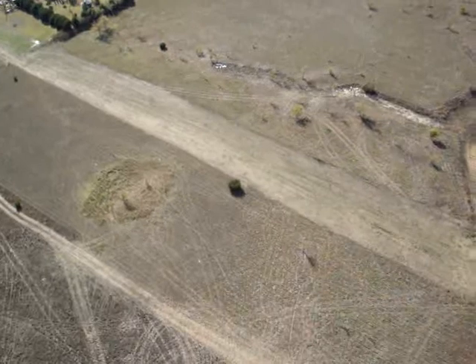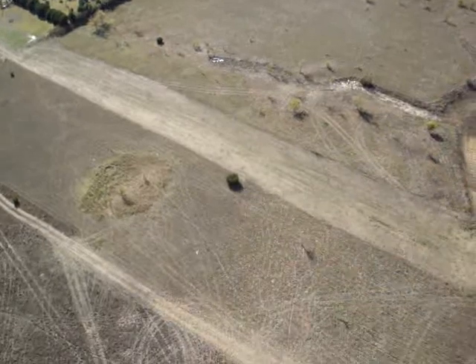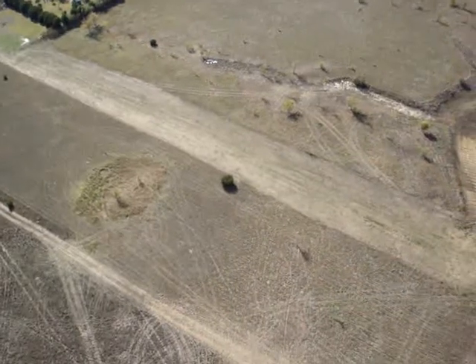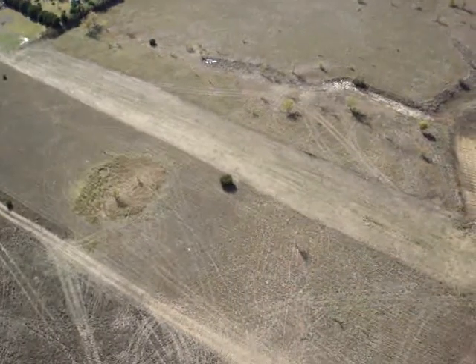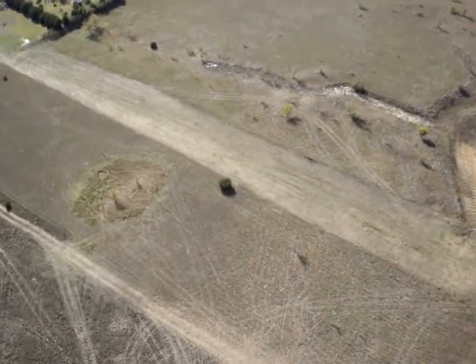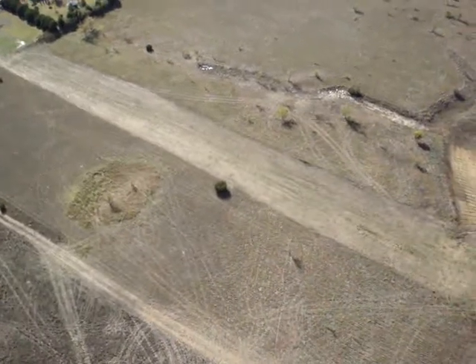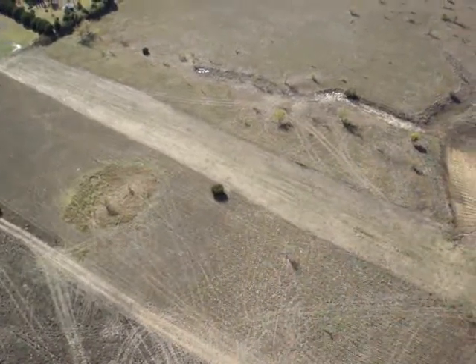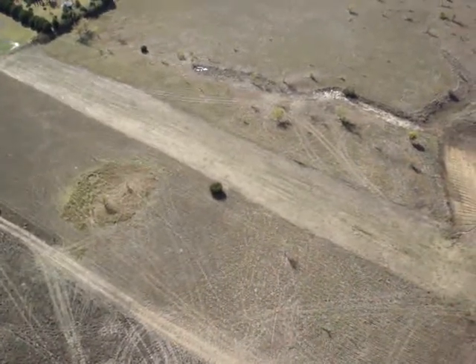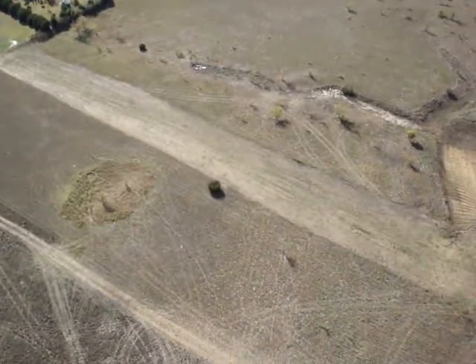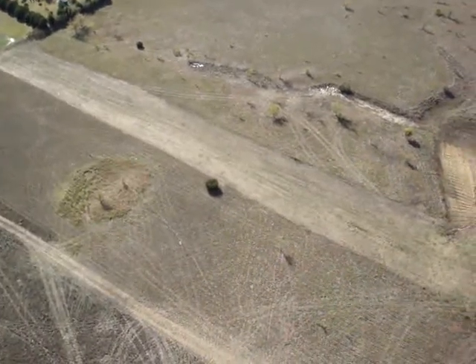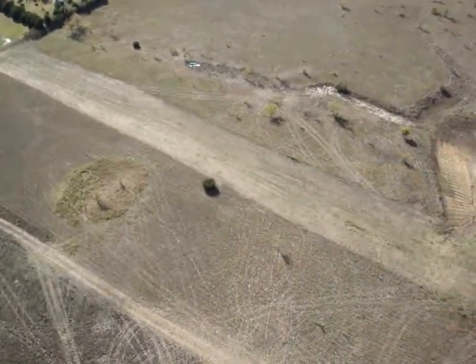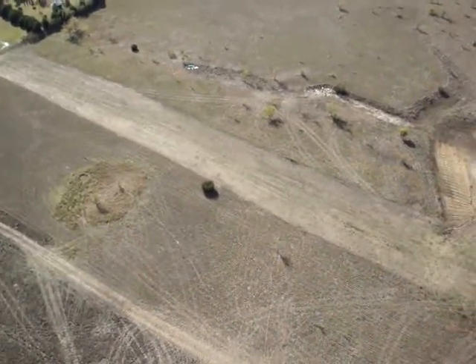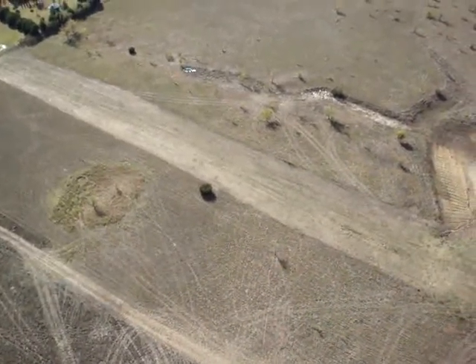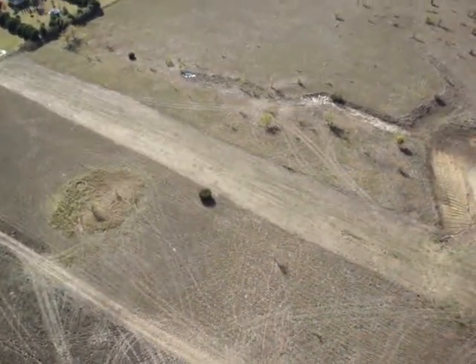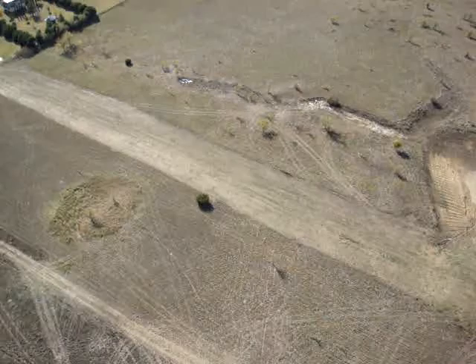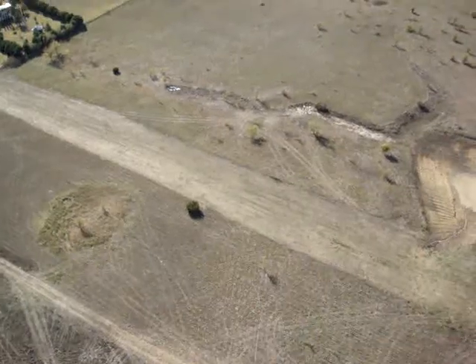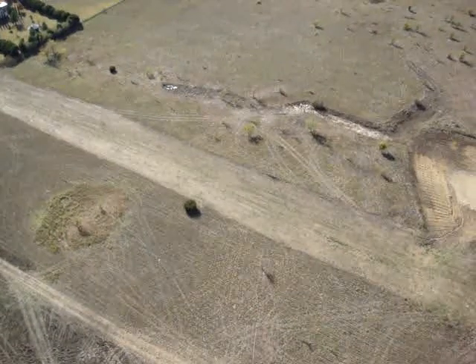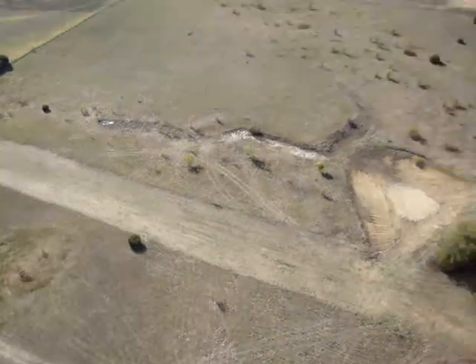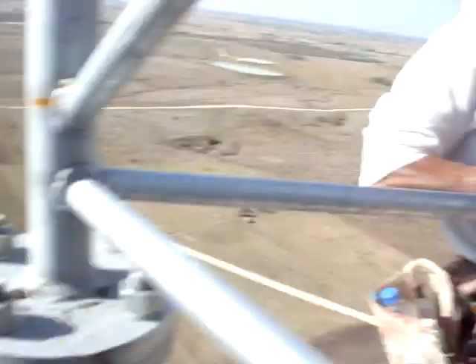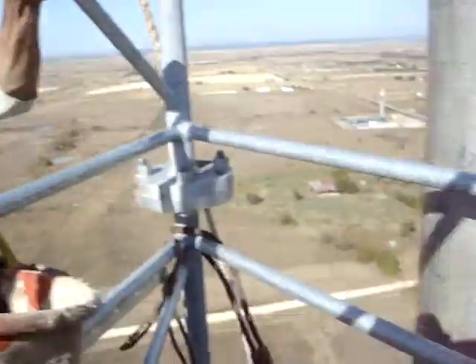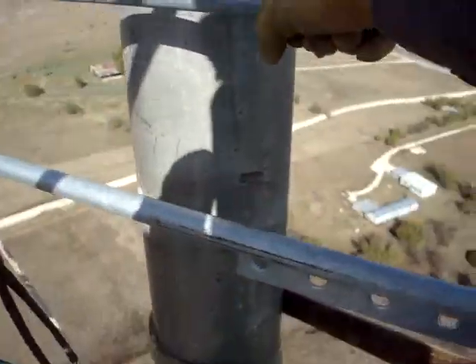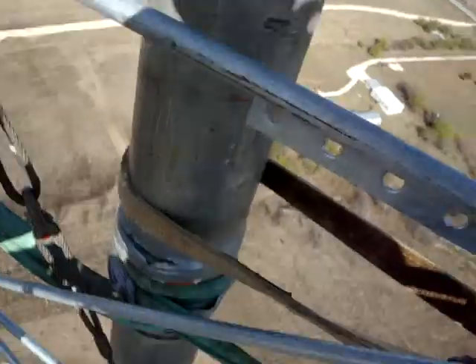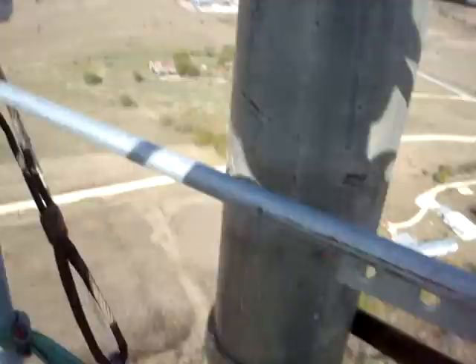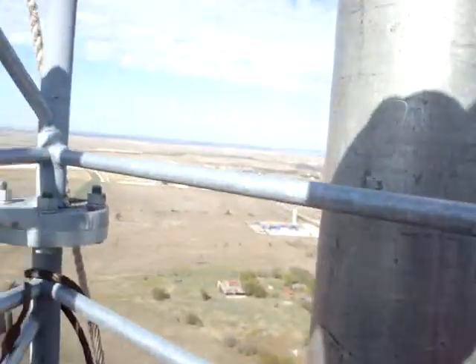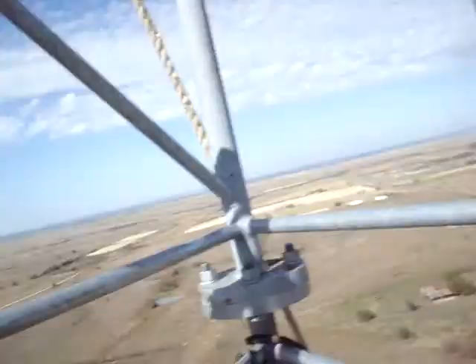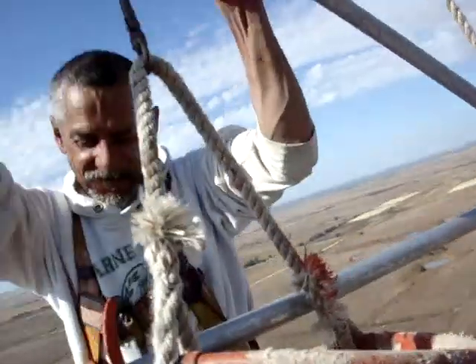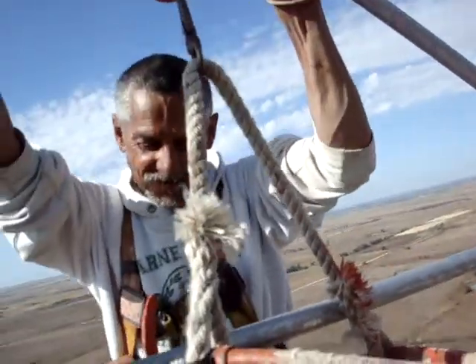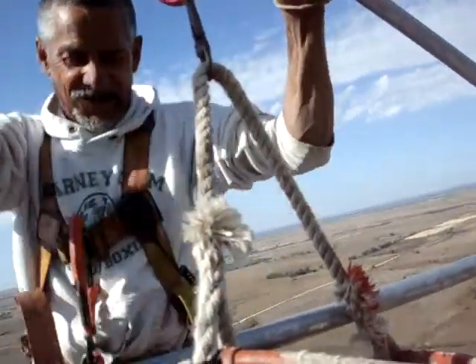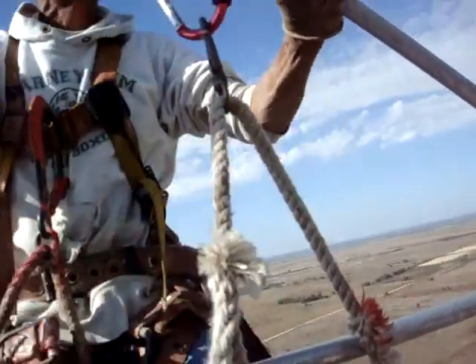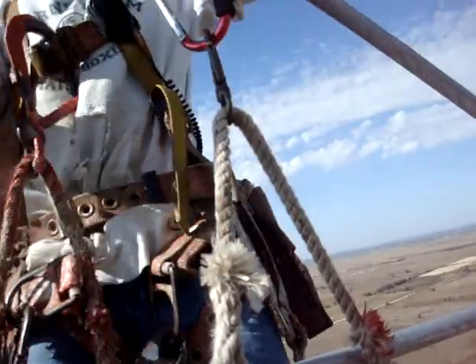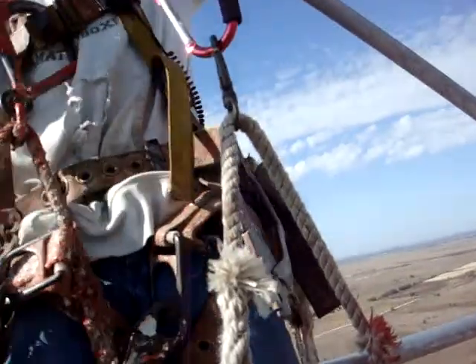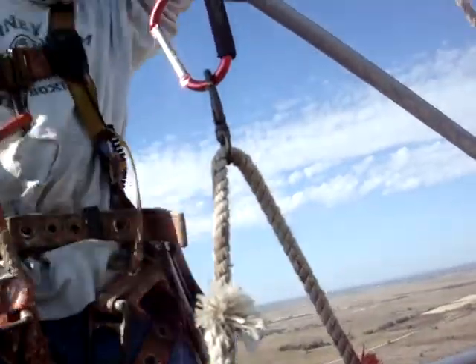Do not try this at home. We are experienced professionals in our field. That is a water bottle copter. How does that make you feel? Pretty damn good.